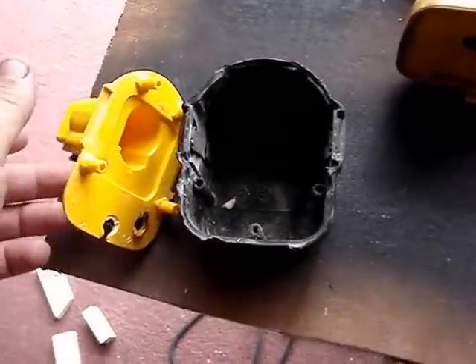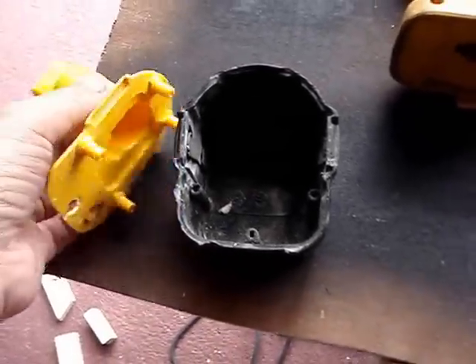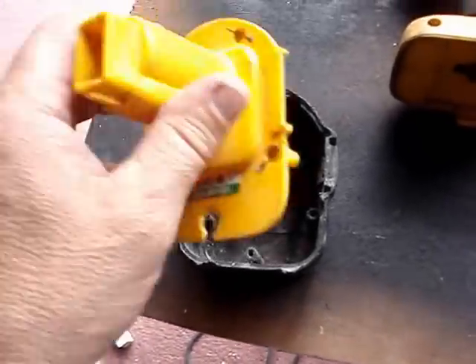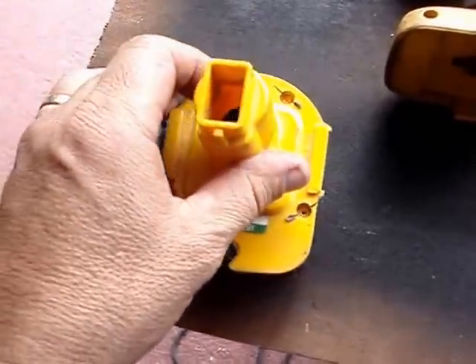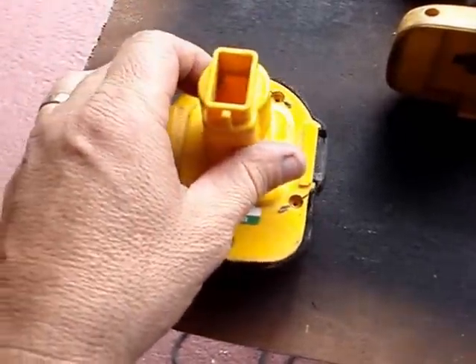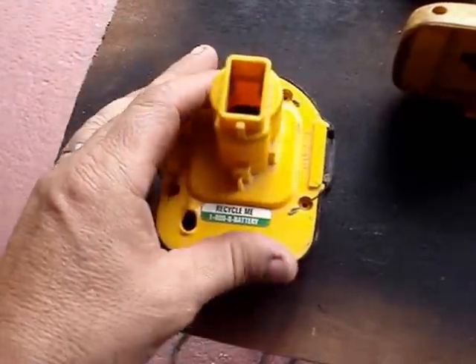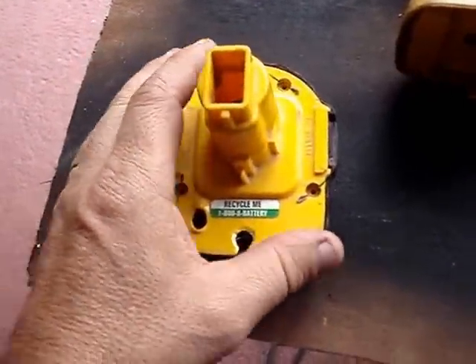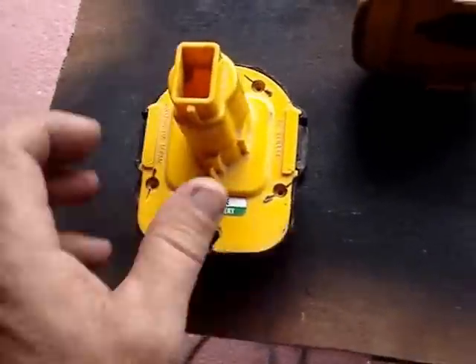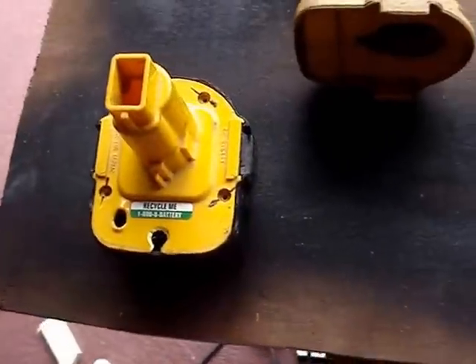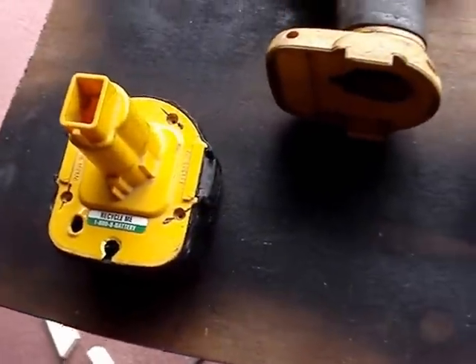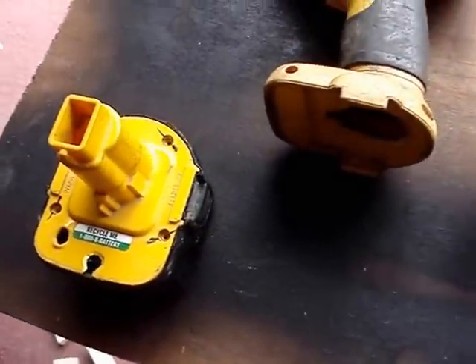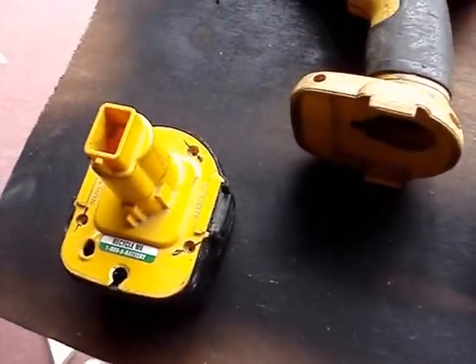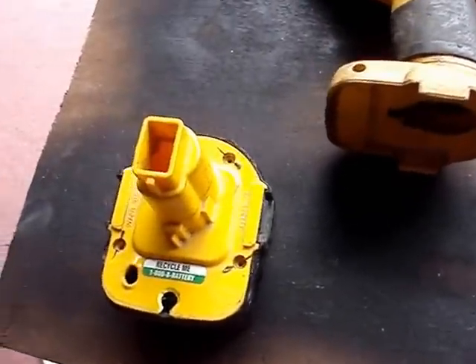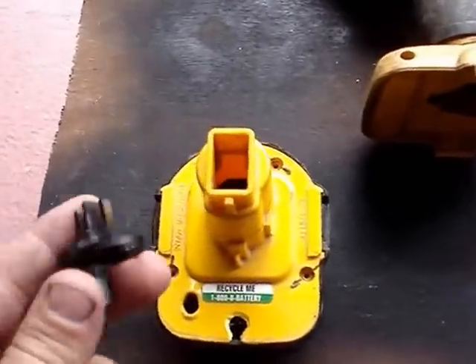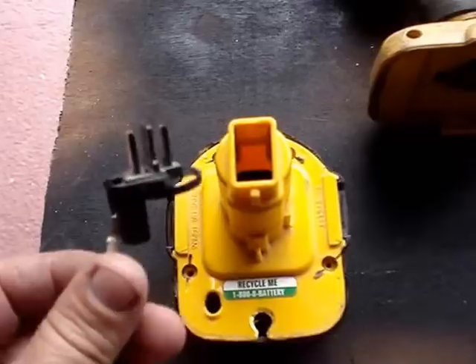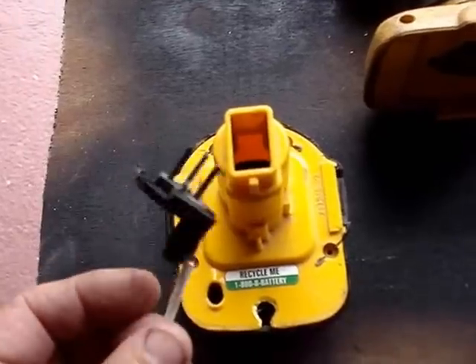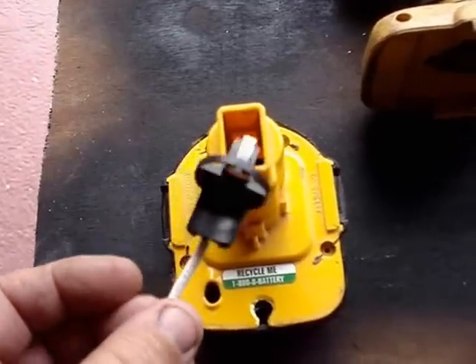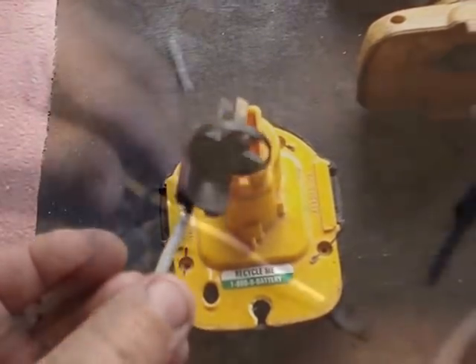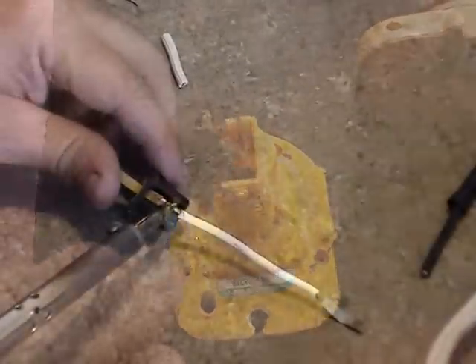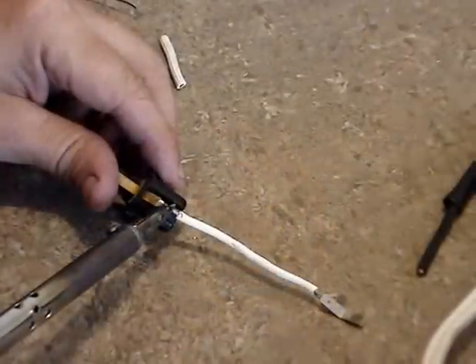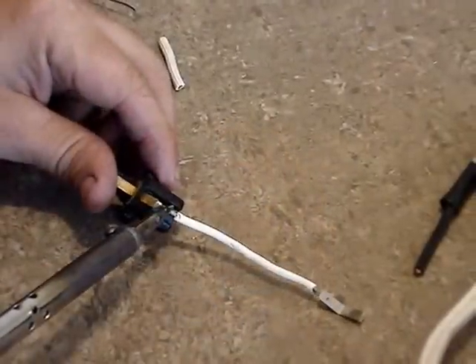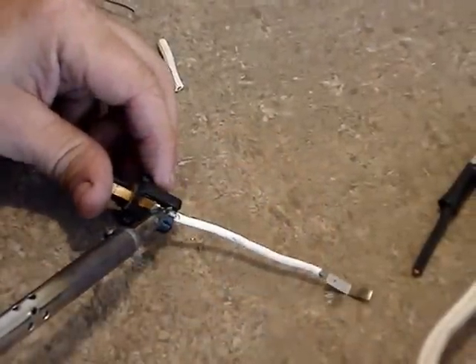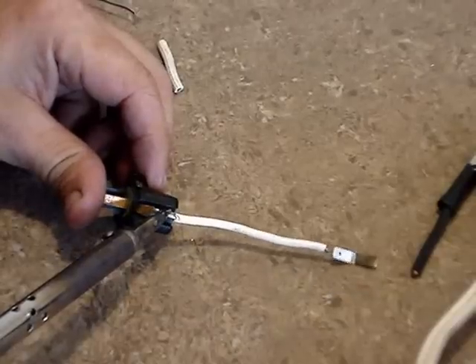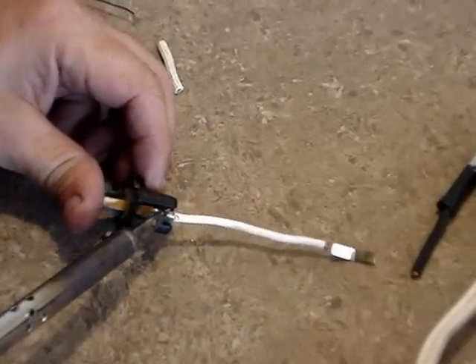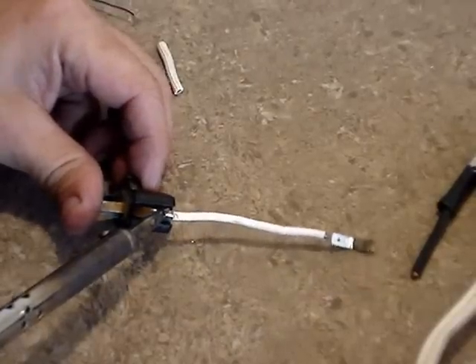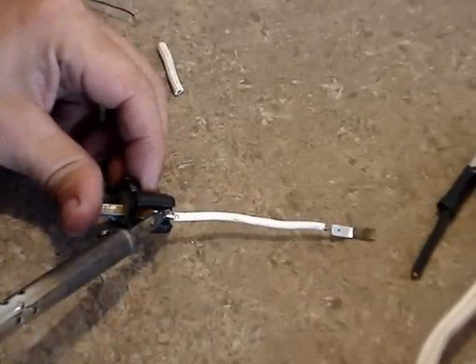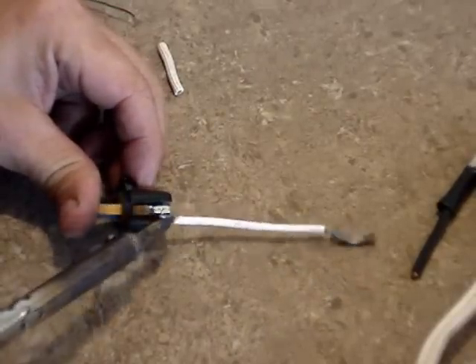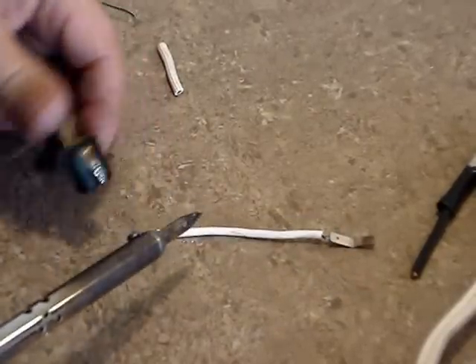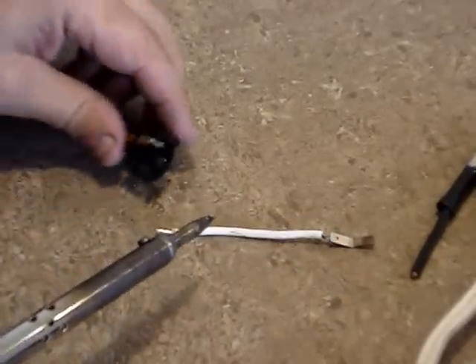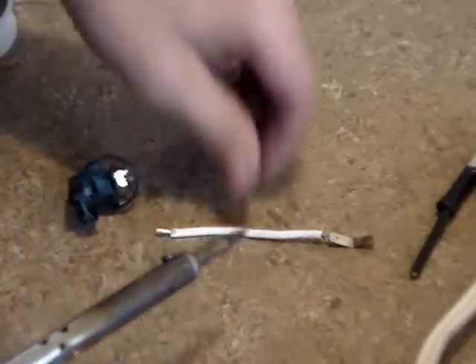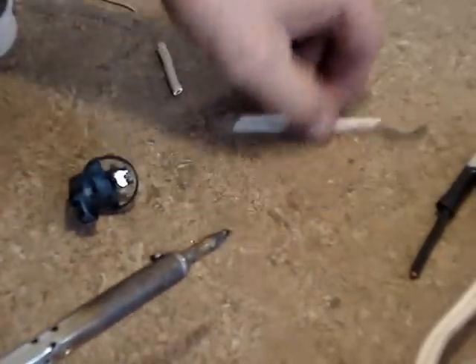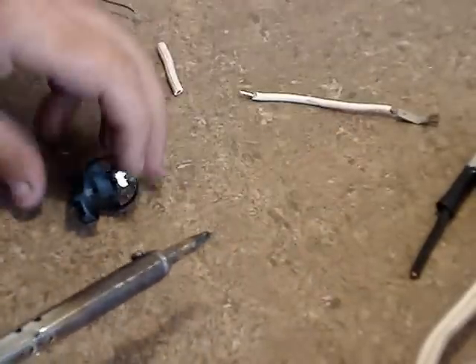What I did was take the batteries out of the housing of the battery pack, and now I'm going to attach a cord to this. I desolder the old pieces of wire from the main head of this unit, the connector.